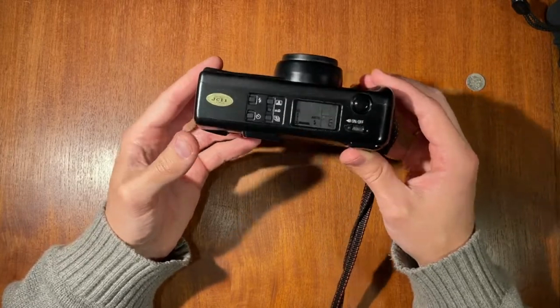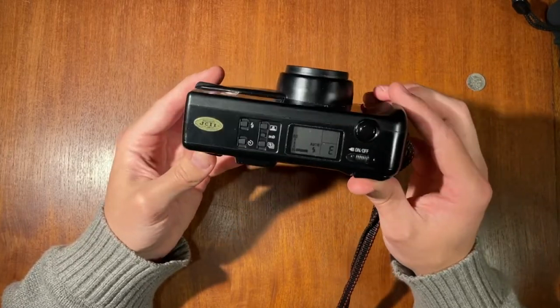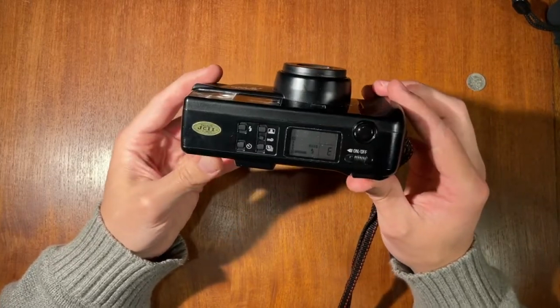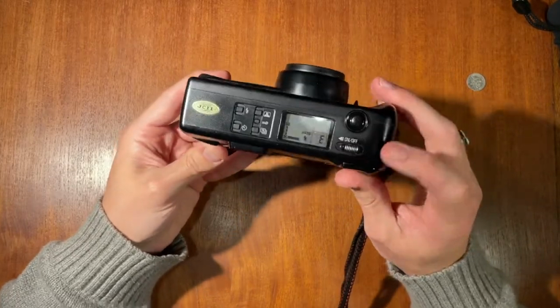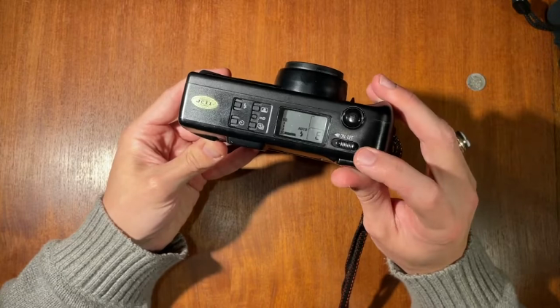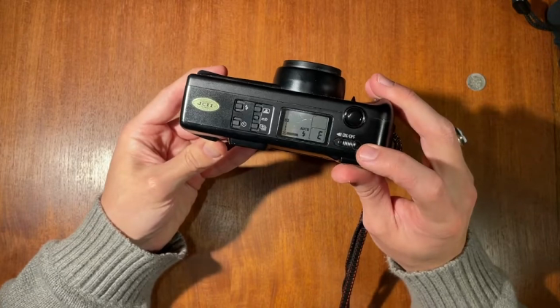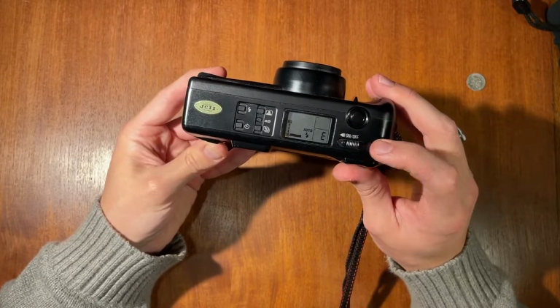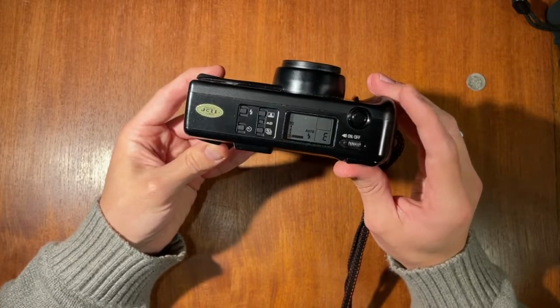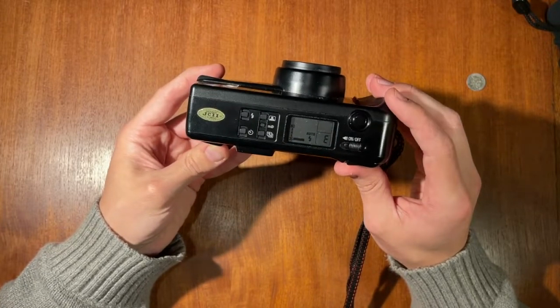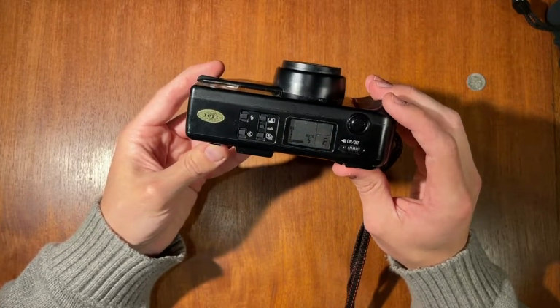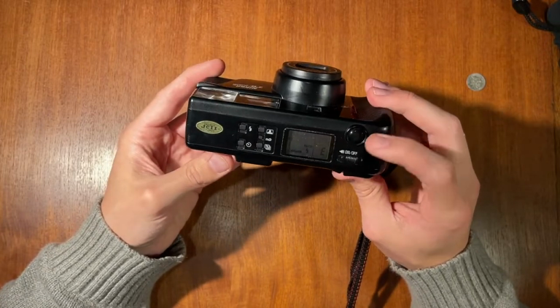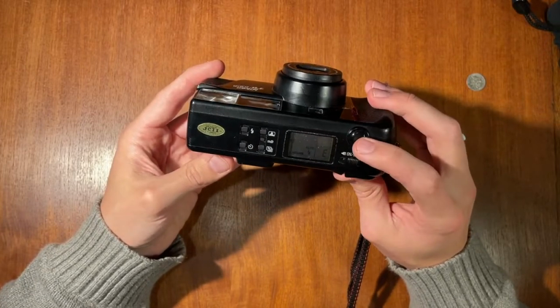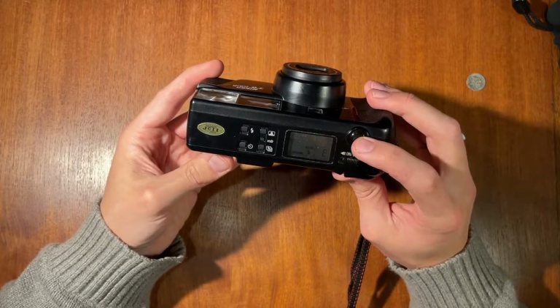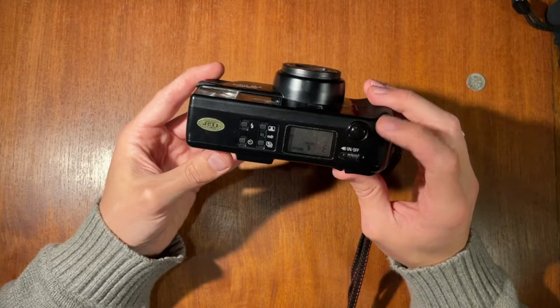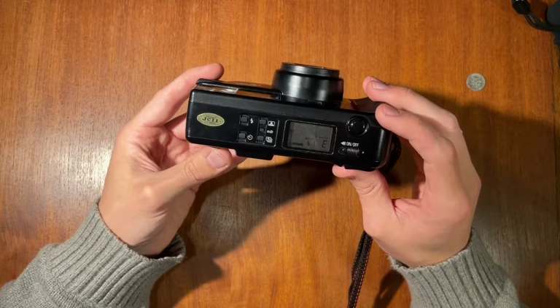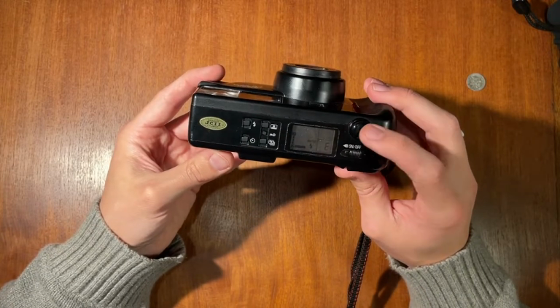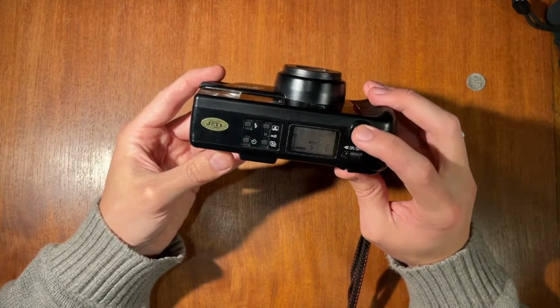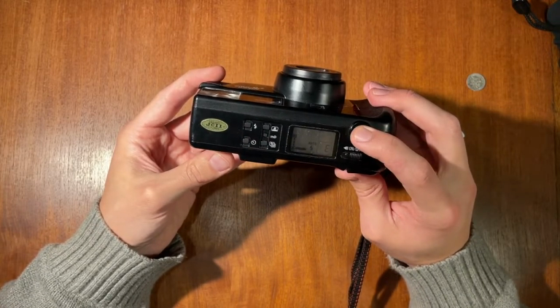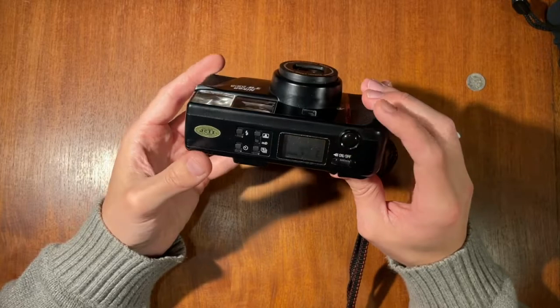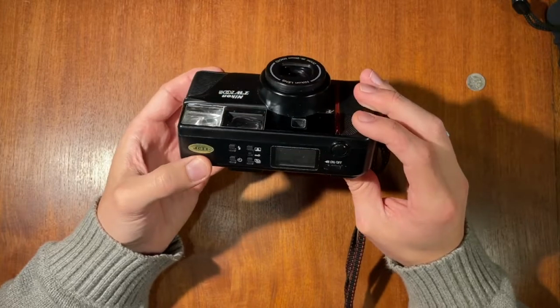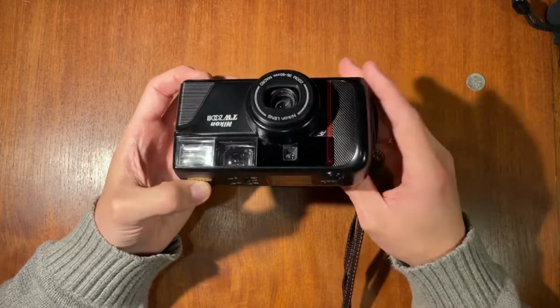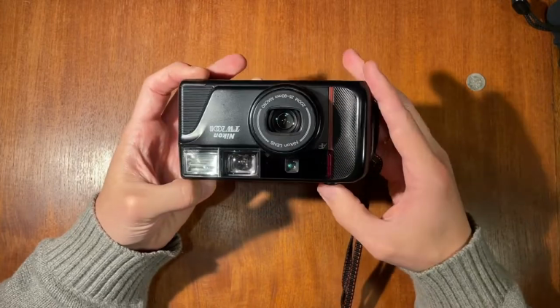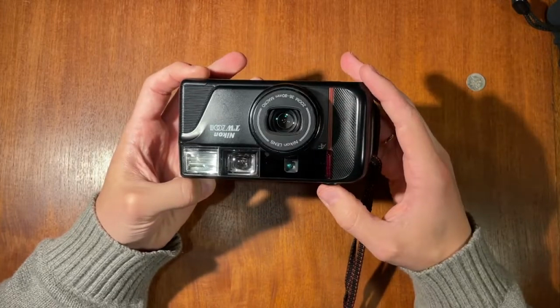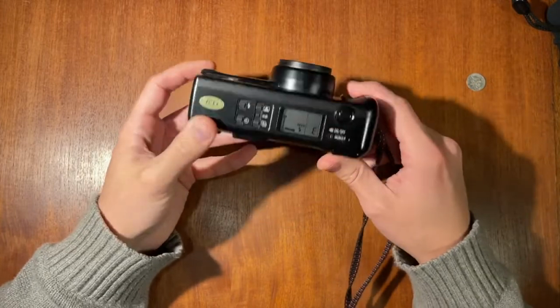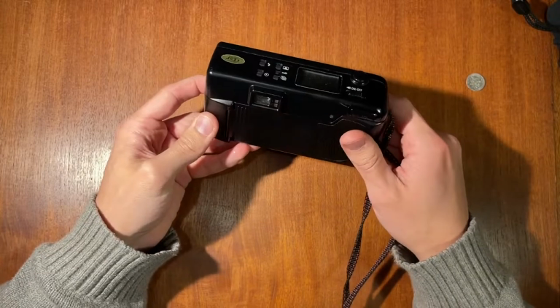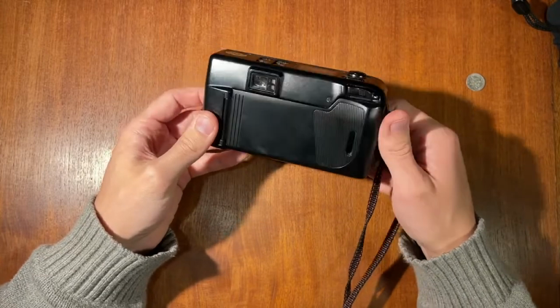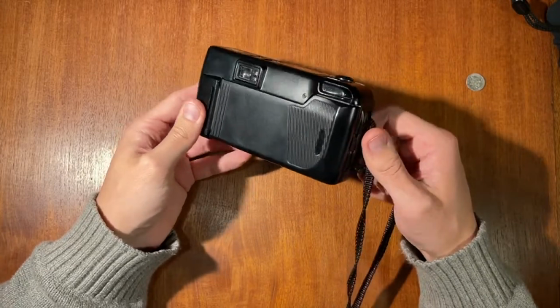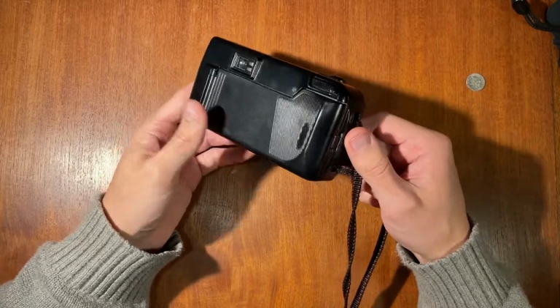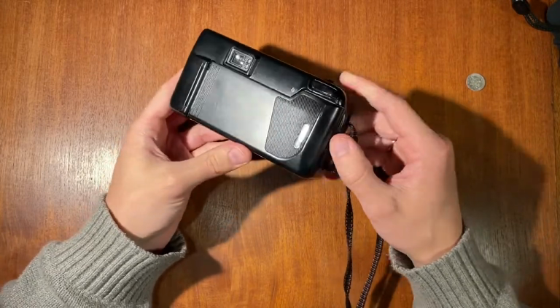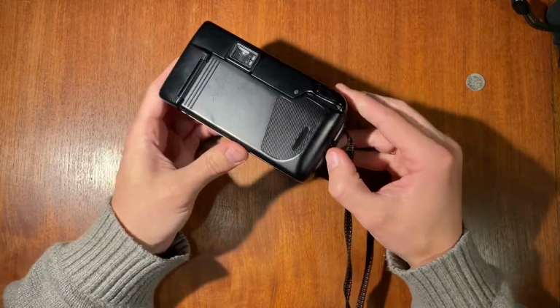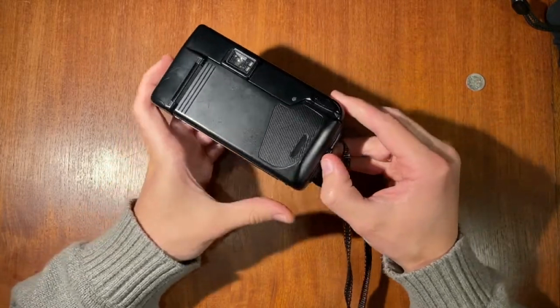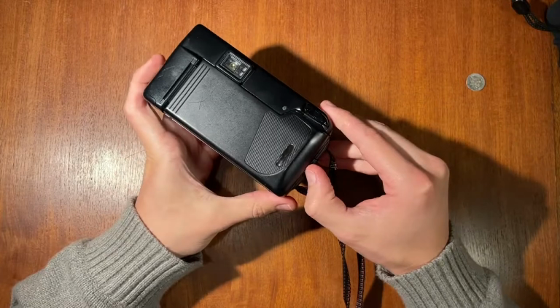On the top of the camera you have the on/off switch, and there's this little button which is going to be your shutter button.